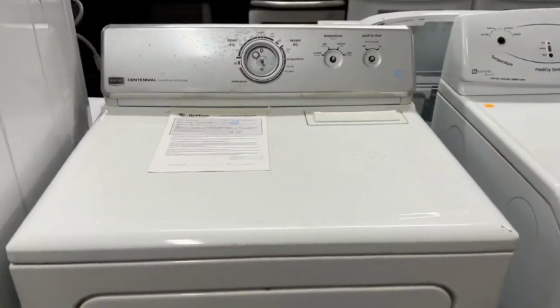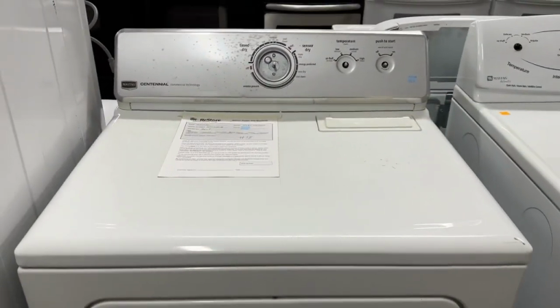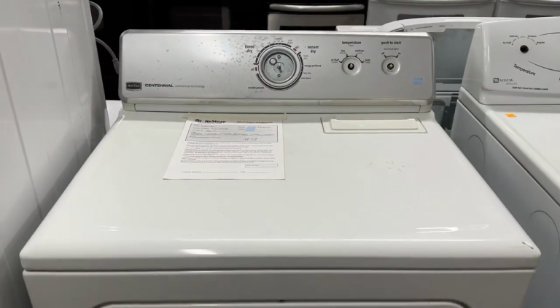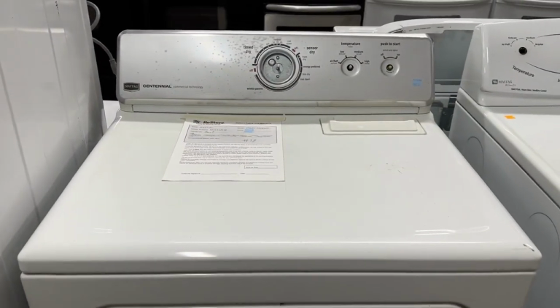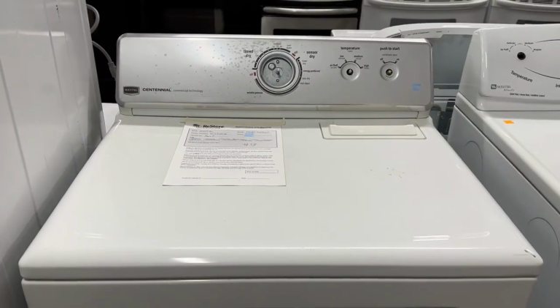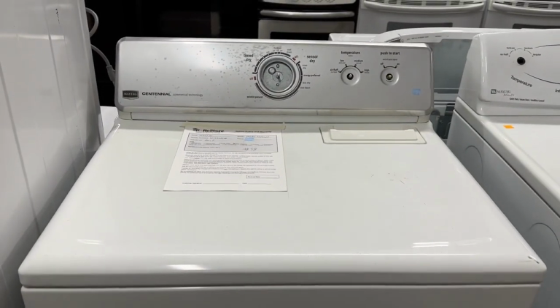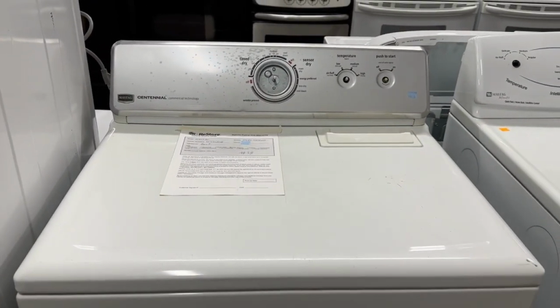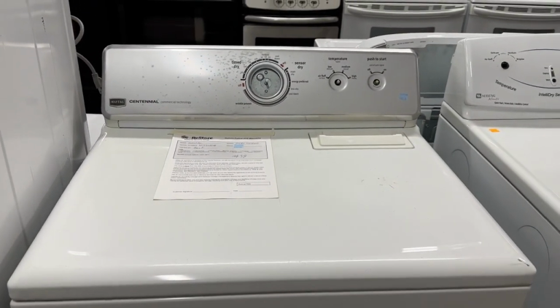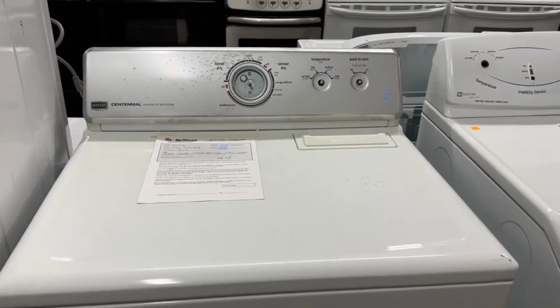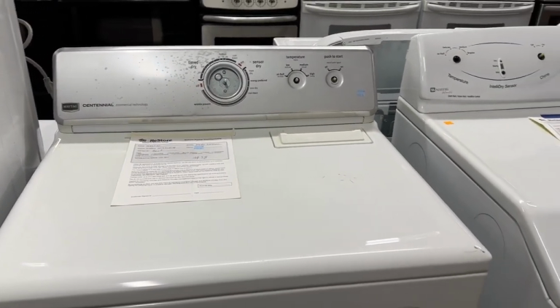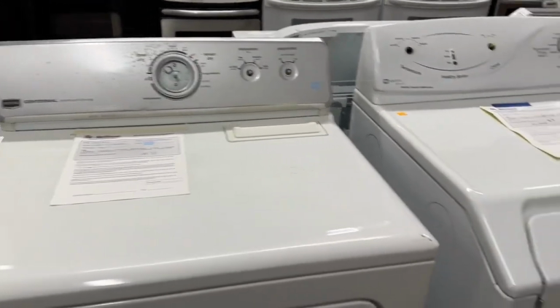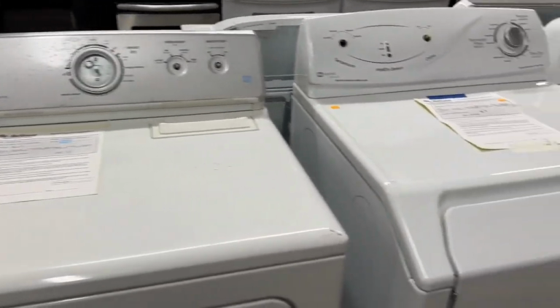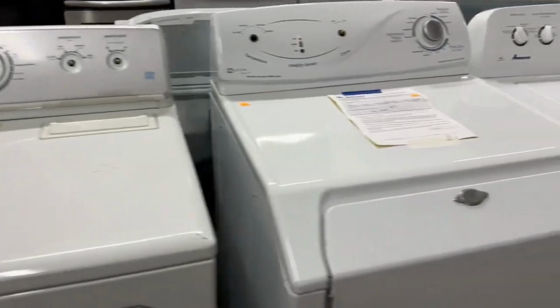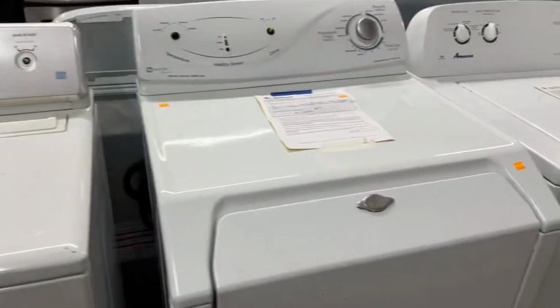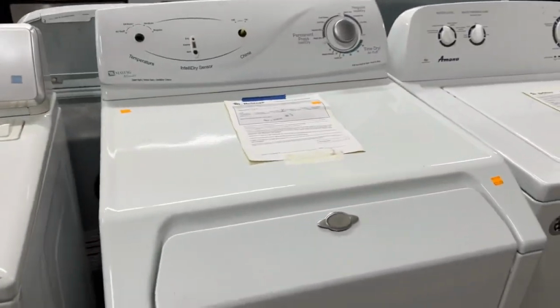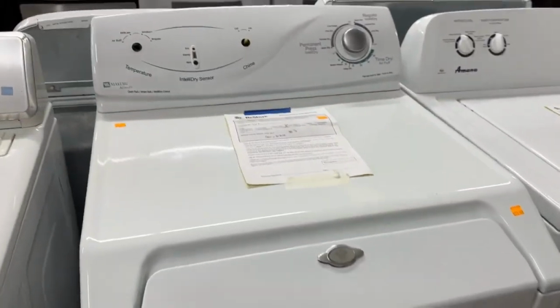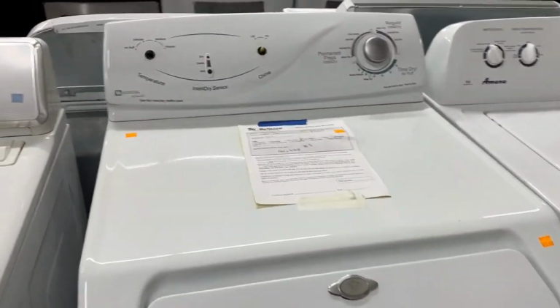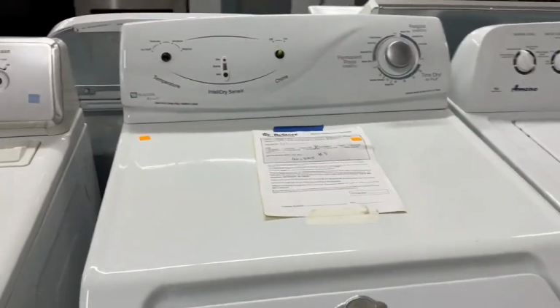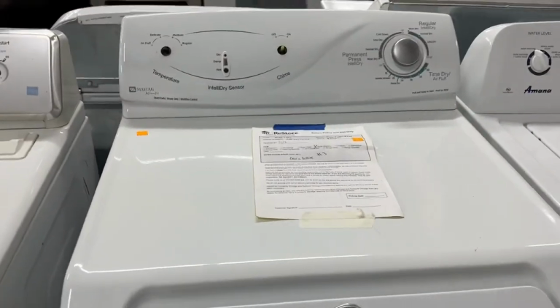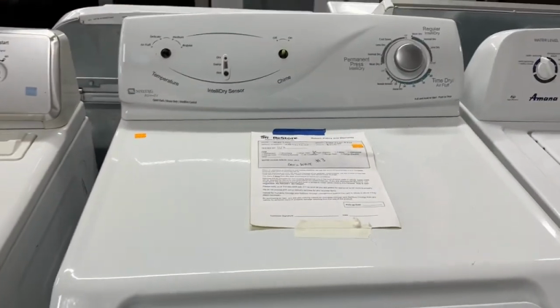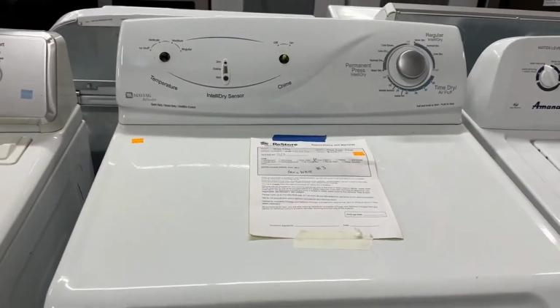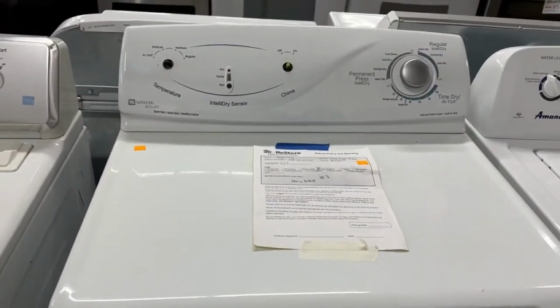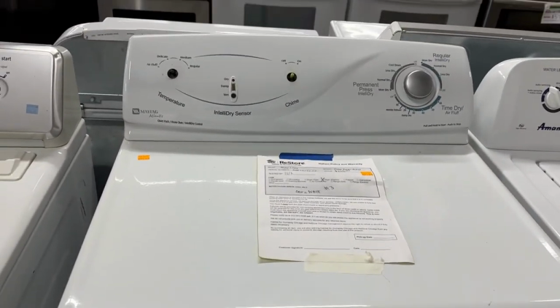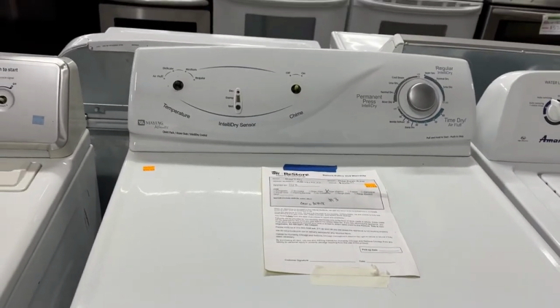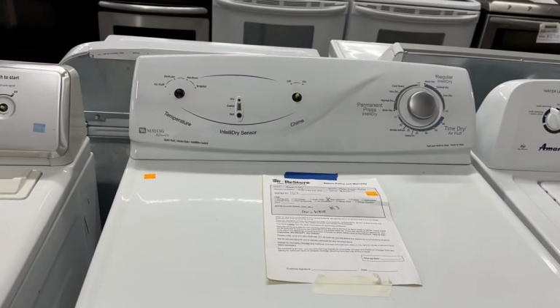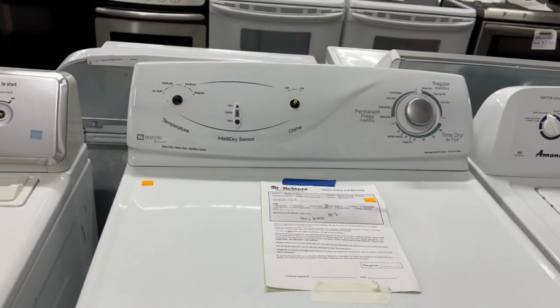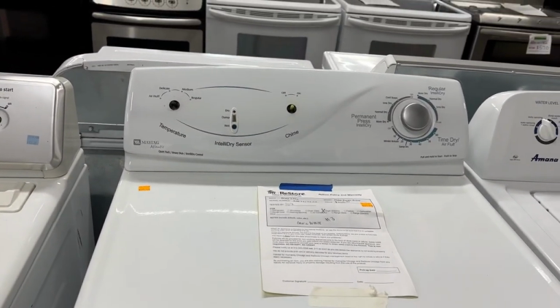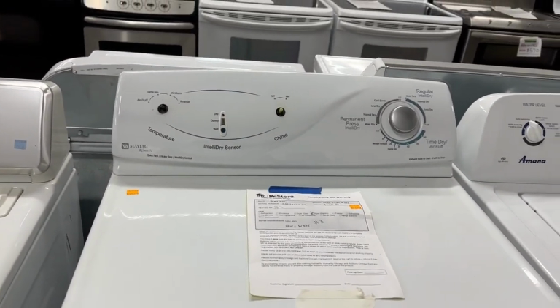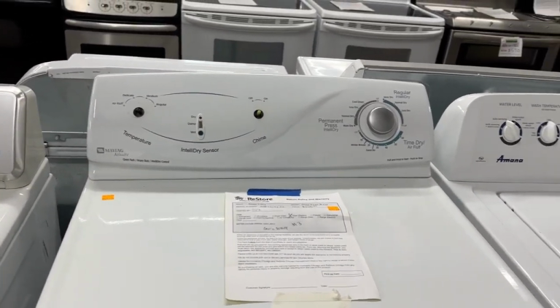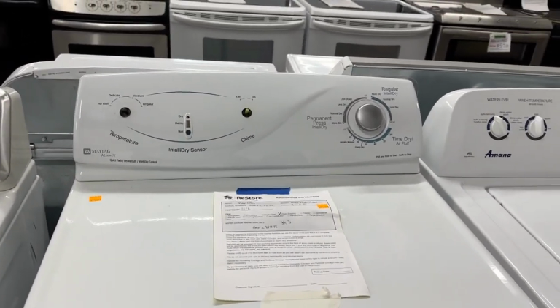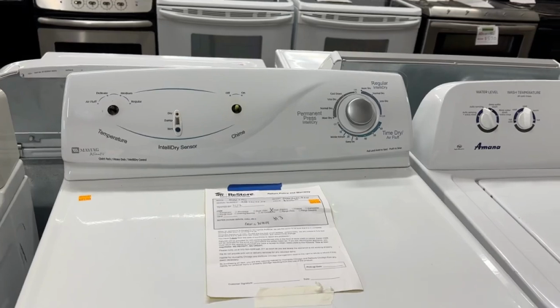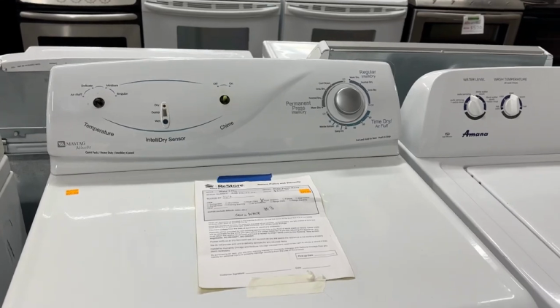Maytag Centennial dryer, missing all the knobs. This is probably the coolest thing here — a Maytag Atlantis. Again, missing pretty much all the knobs.